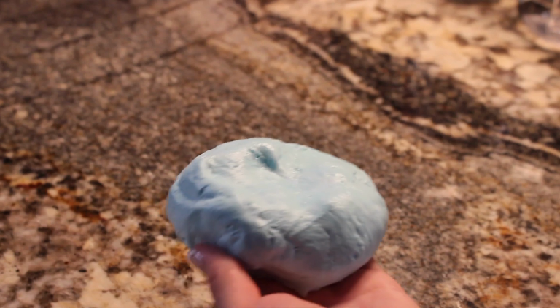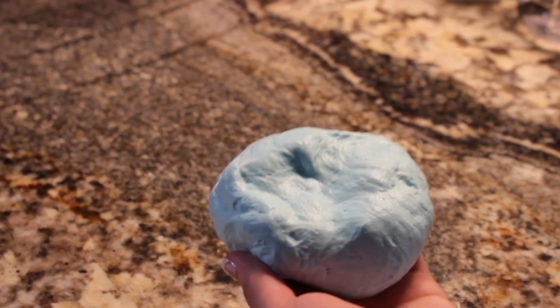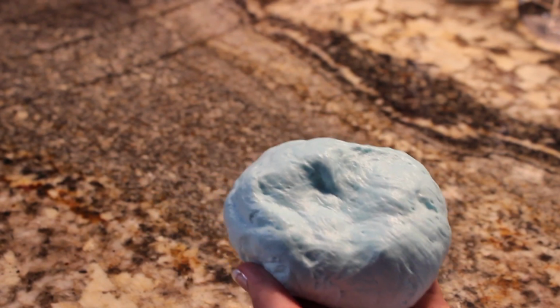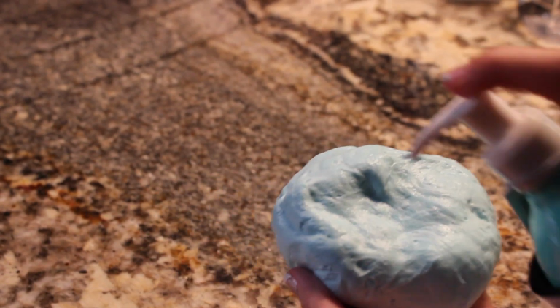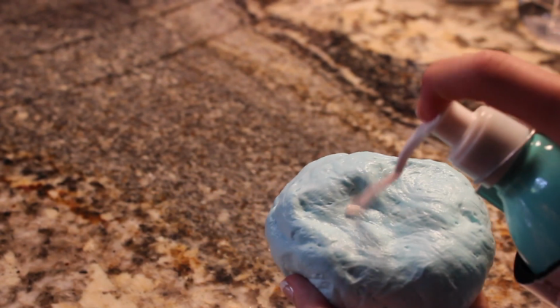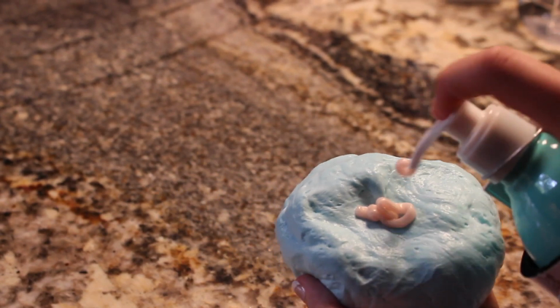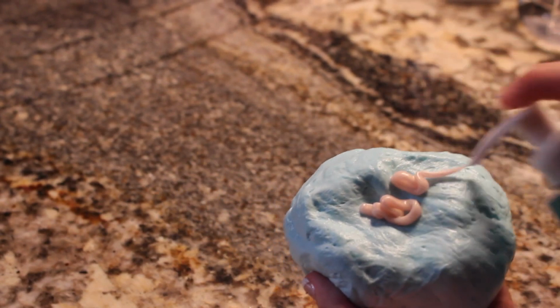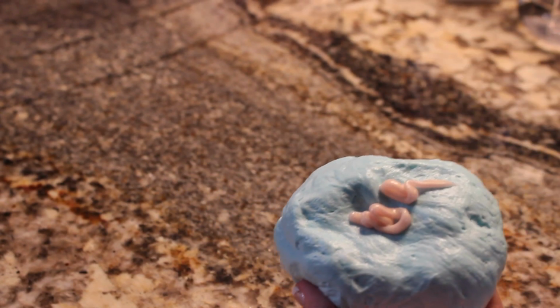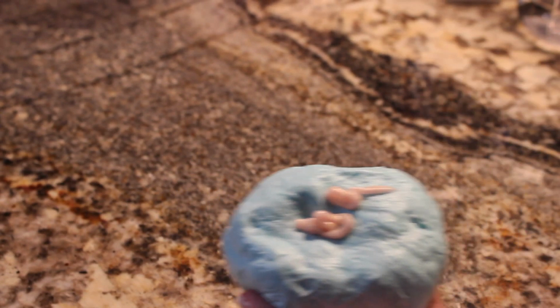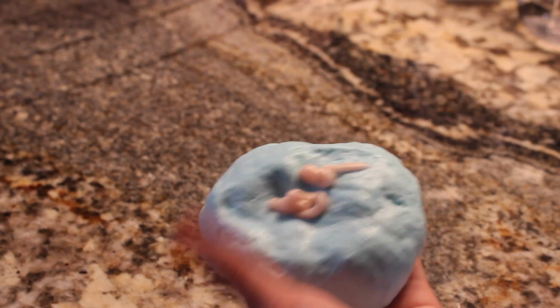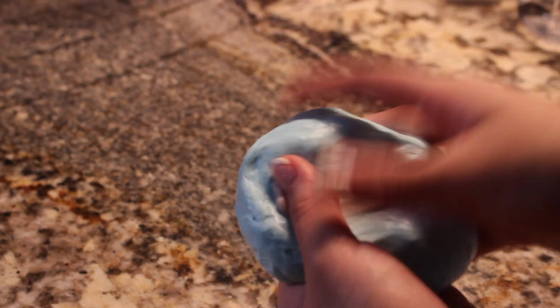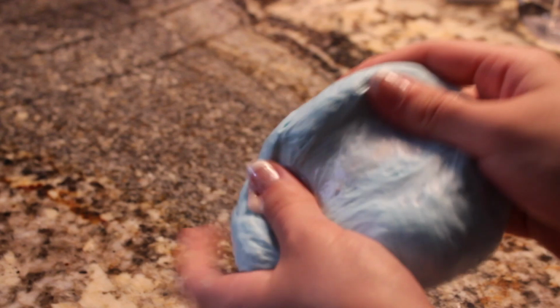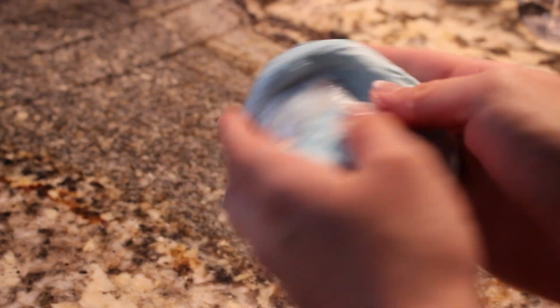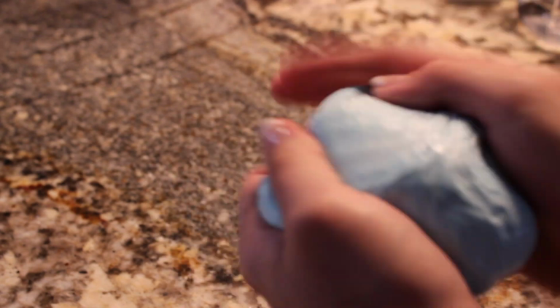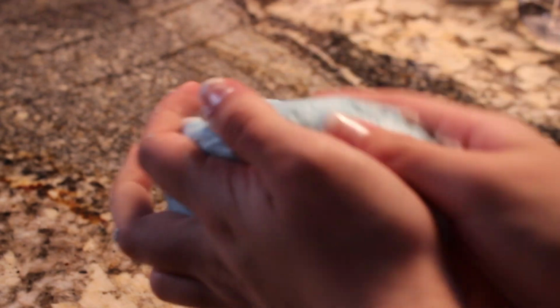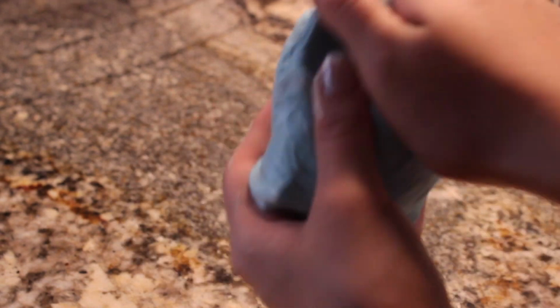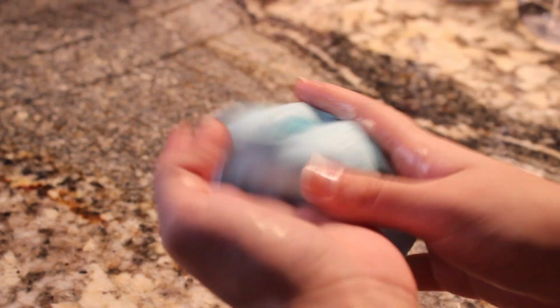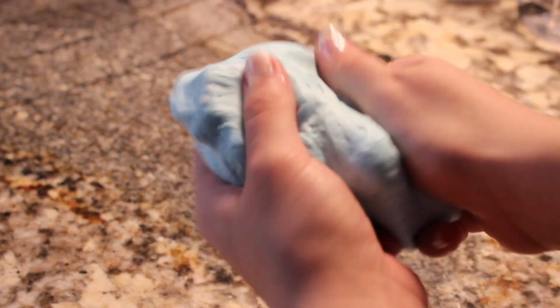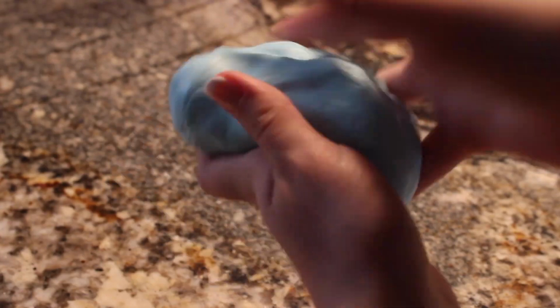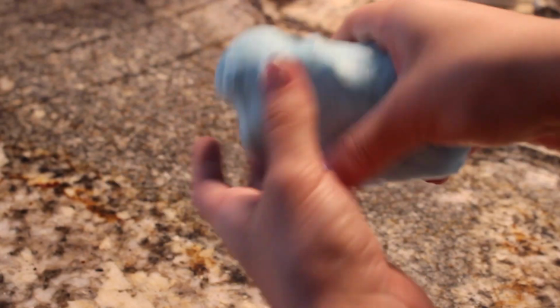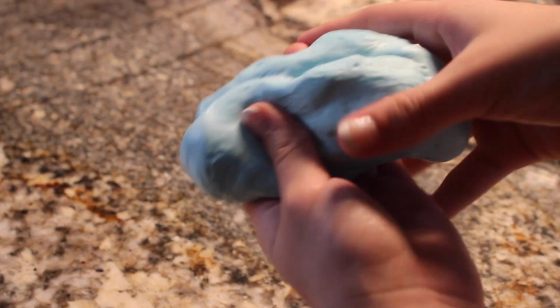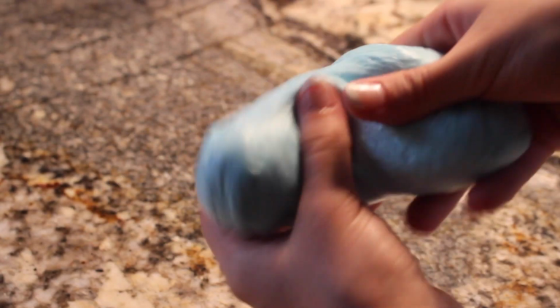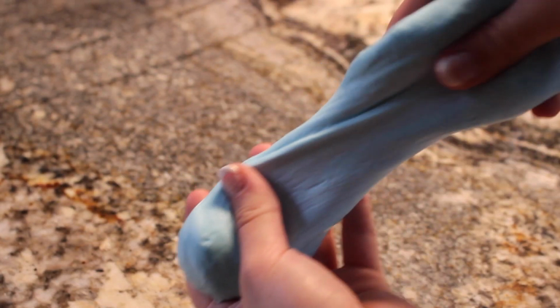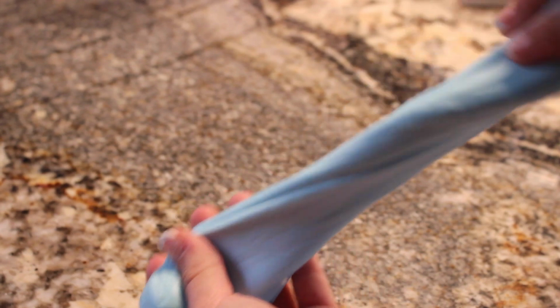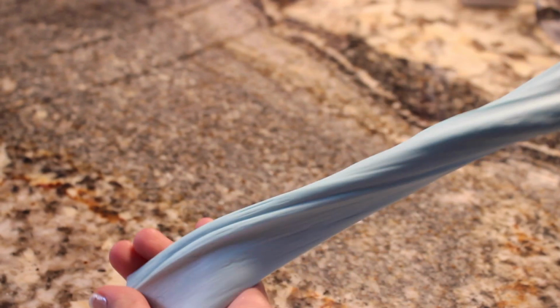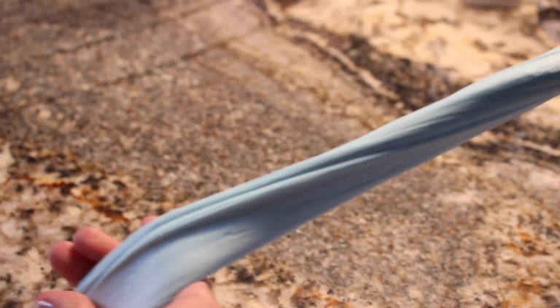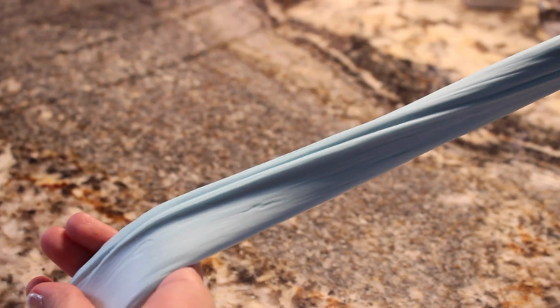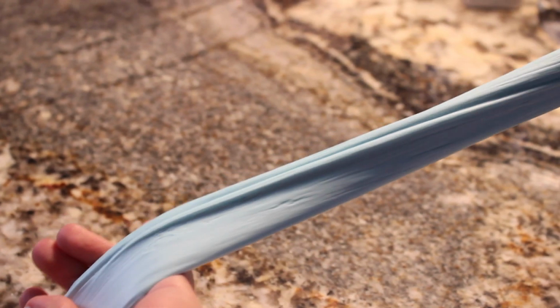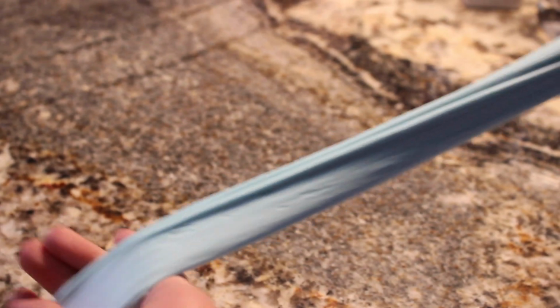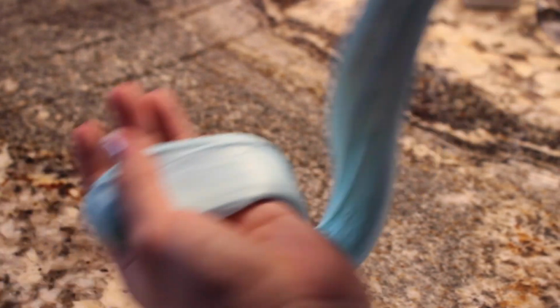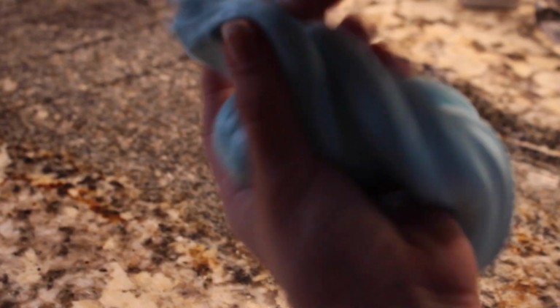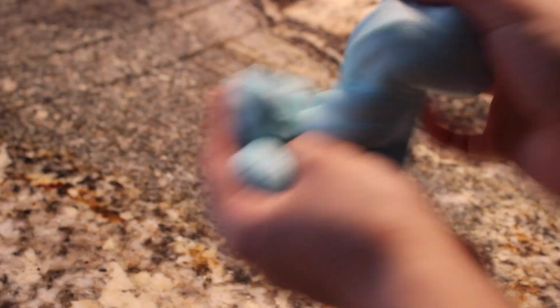For the very last step, add two more pumps of lotion and mix it all in. This will help it be more smooth and sticky. And there you go — you have made fantastic fluffy cotton candy looking slime!